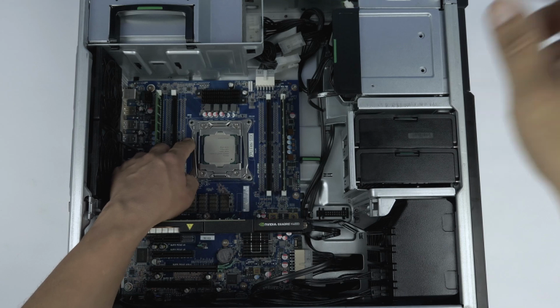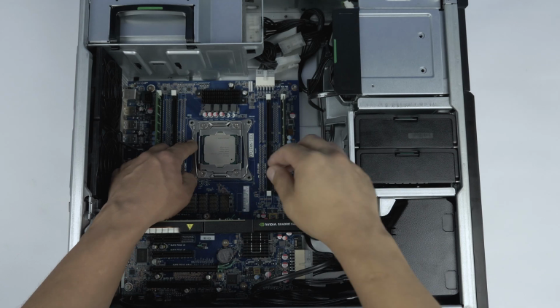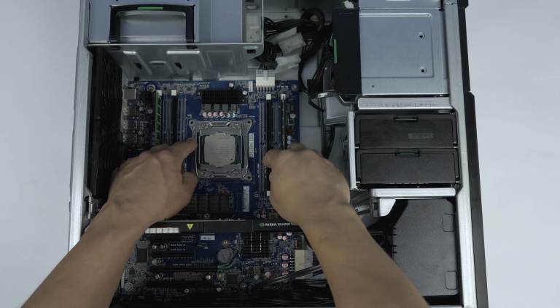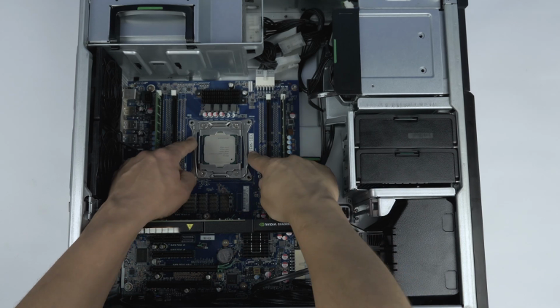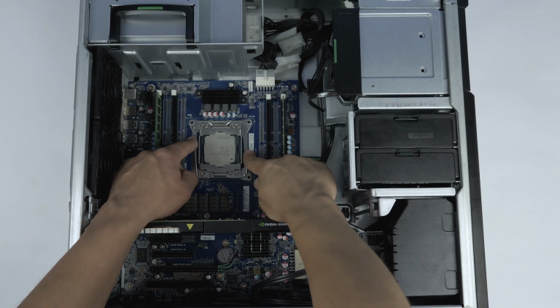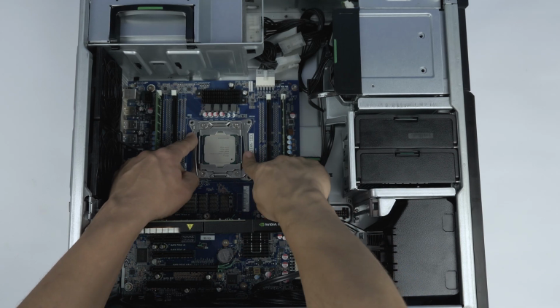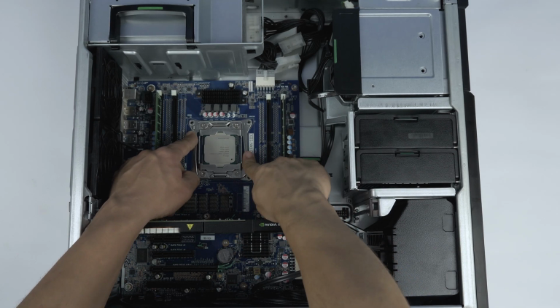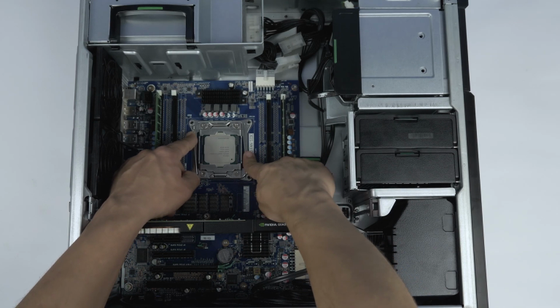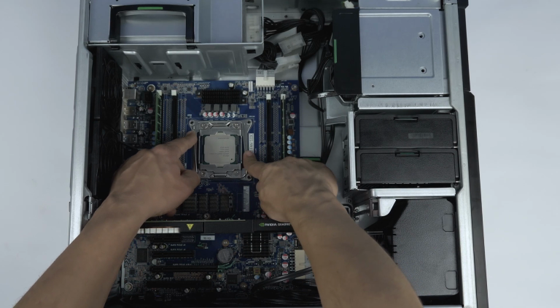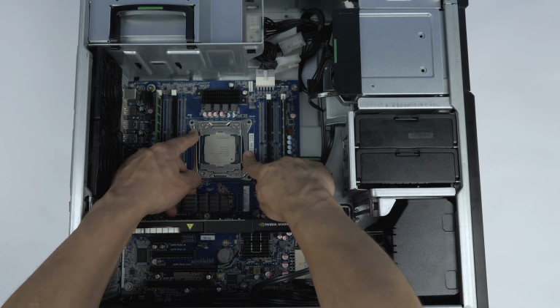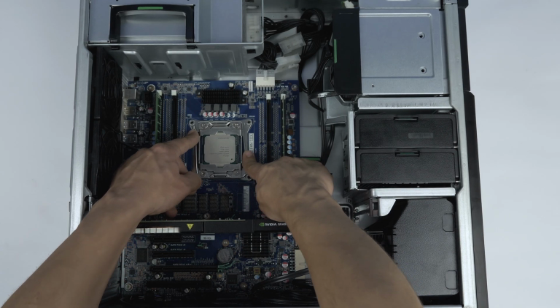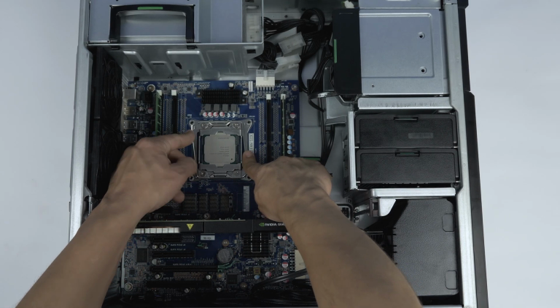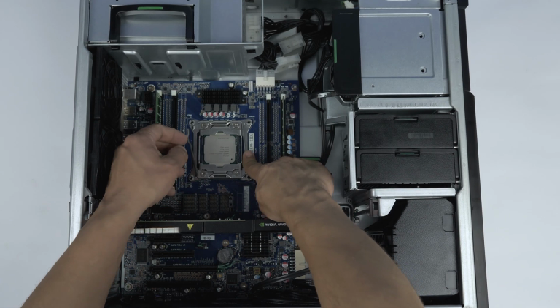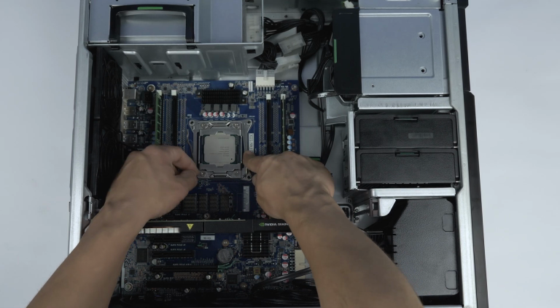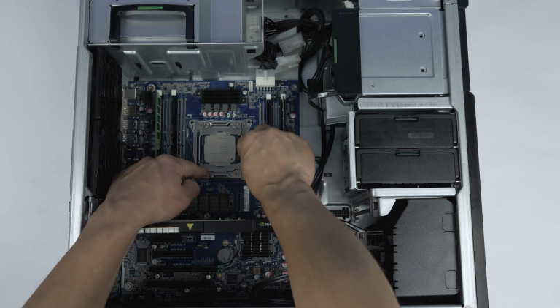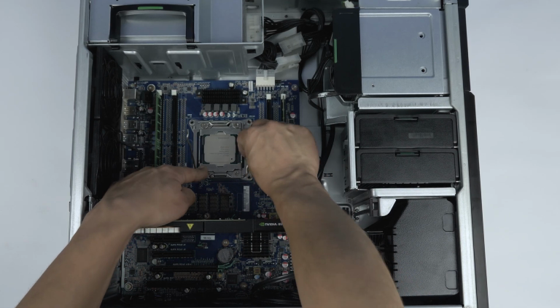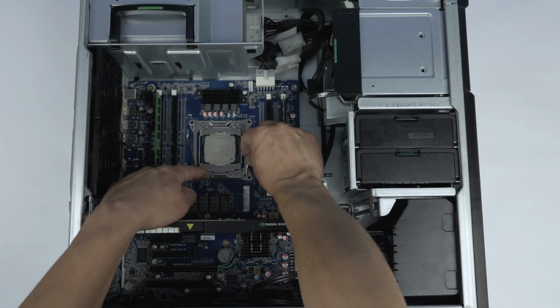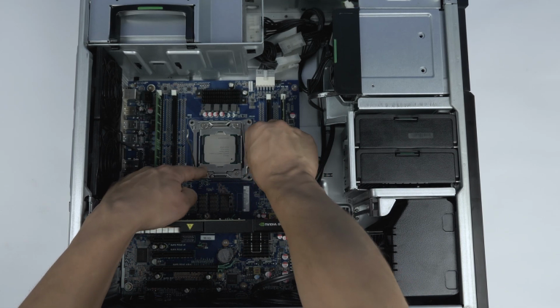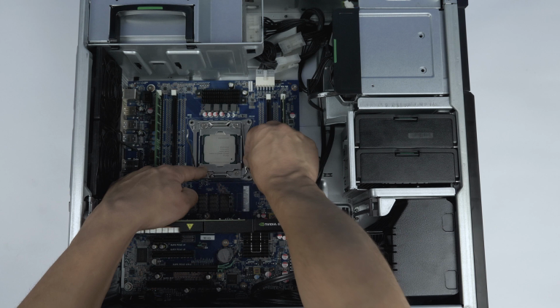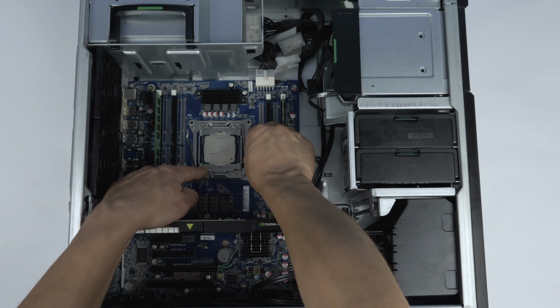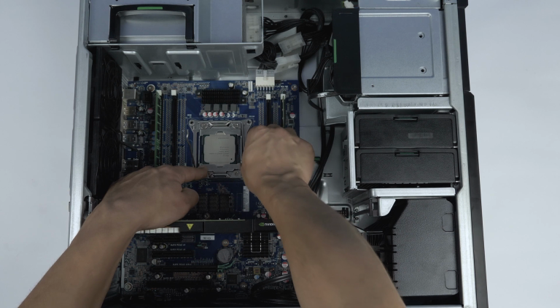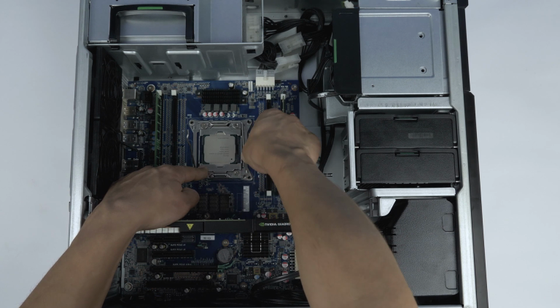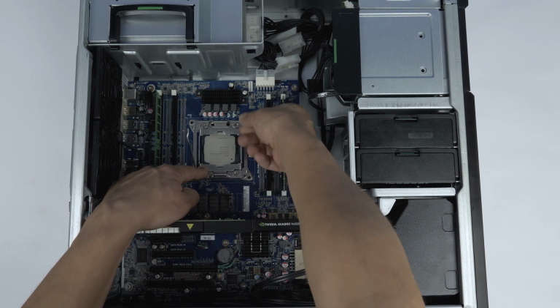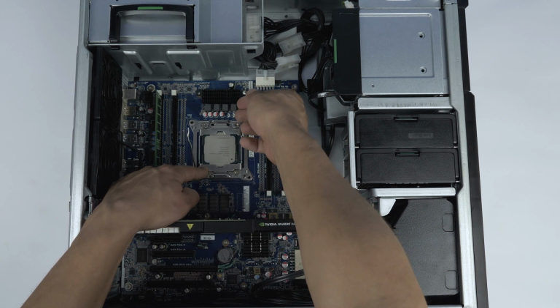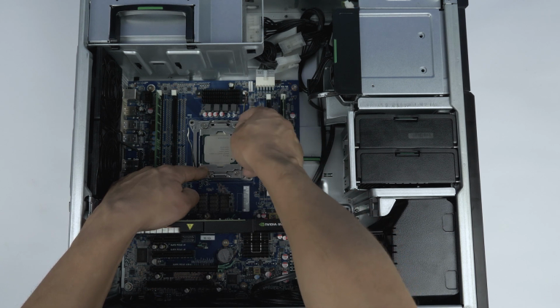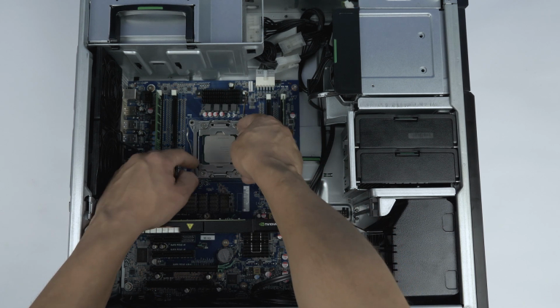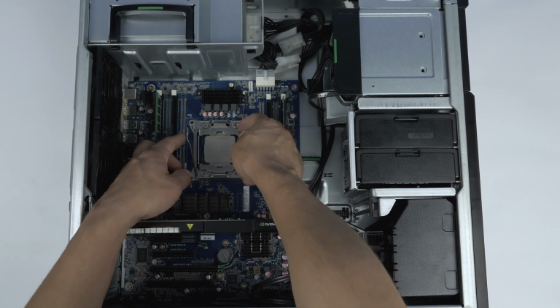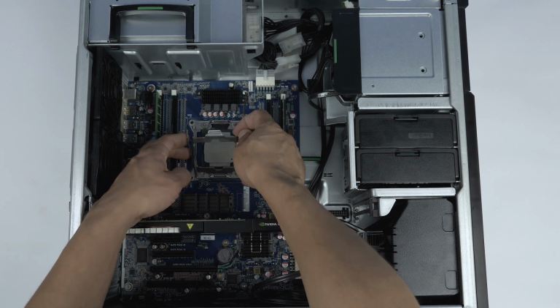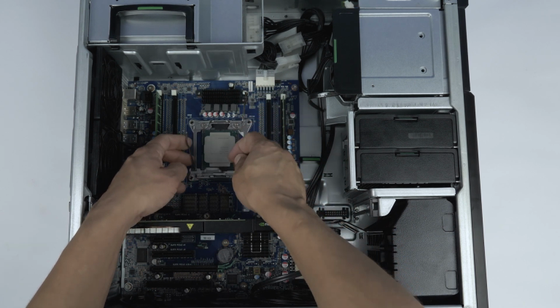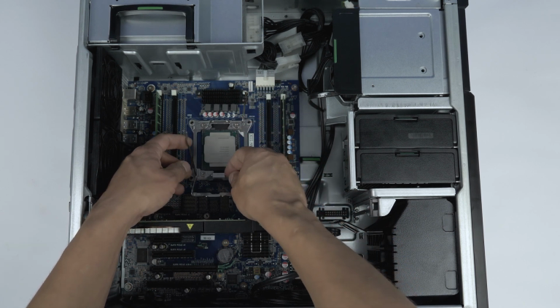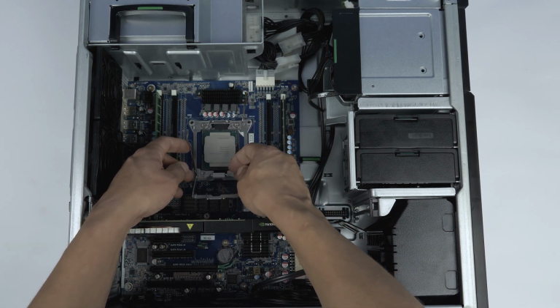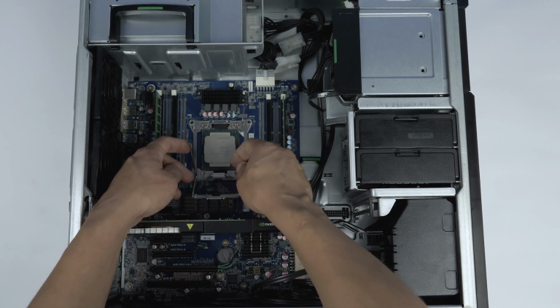Remove the processor by carefully pulling back the two retention pins, lifting the final processor cover, and then only touching the sides of the processor, gently lifting it out.